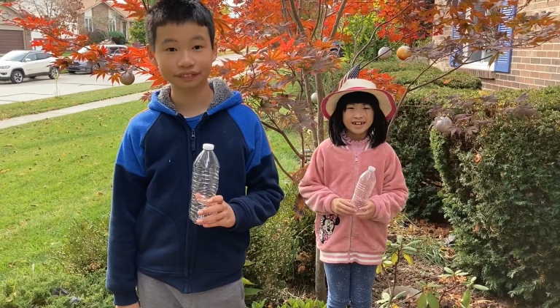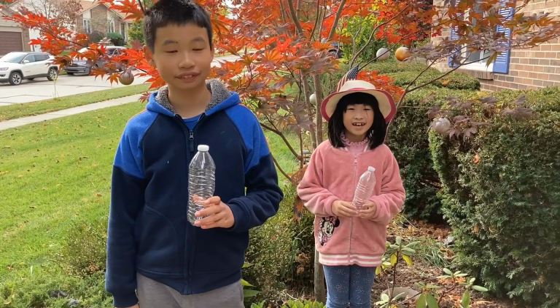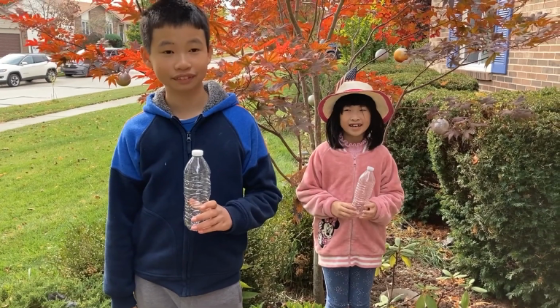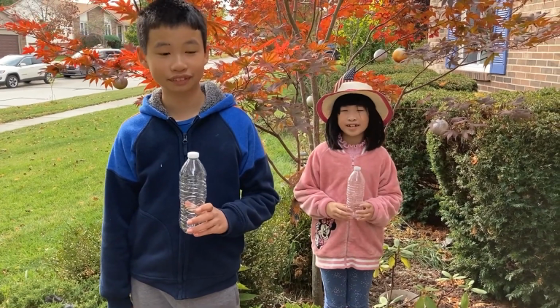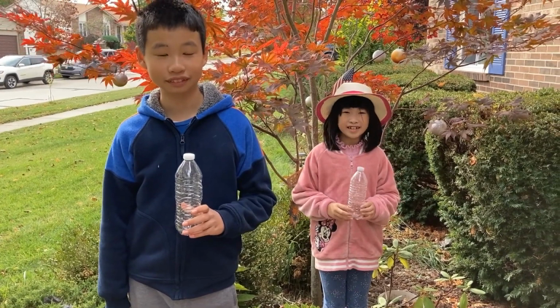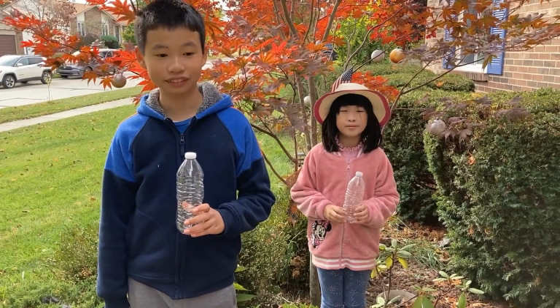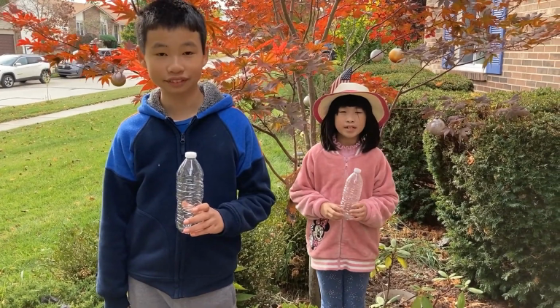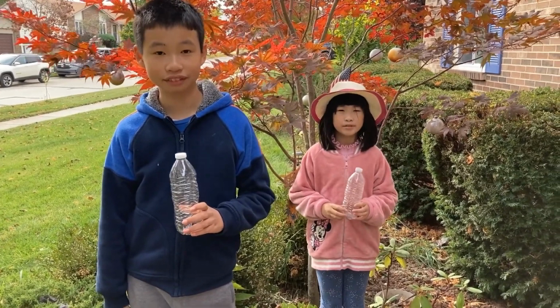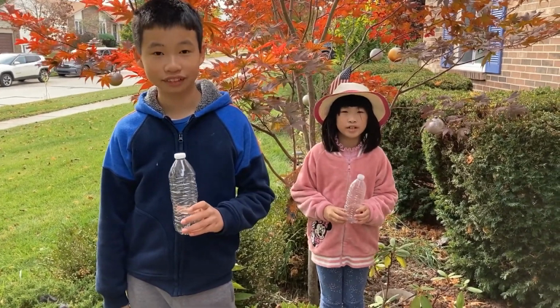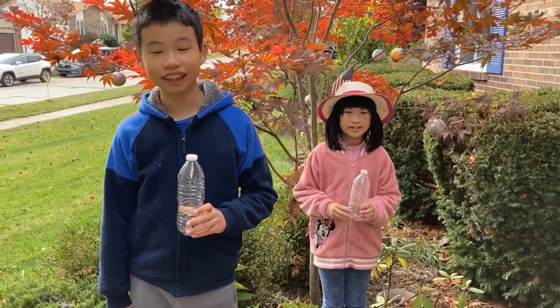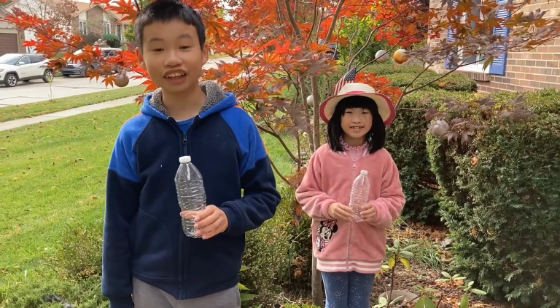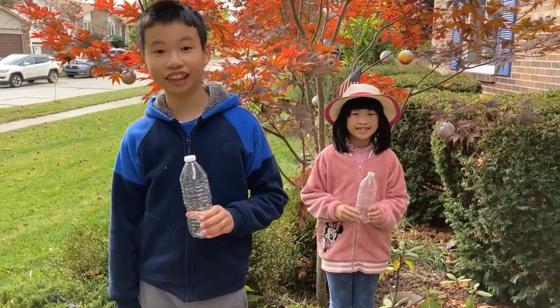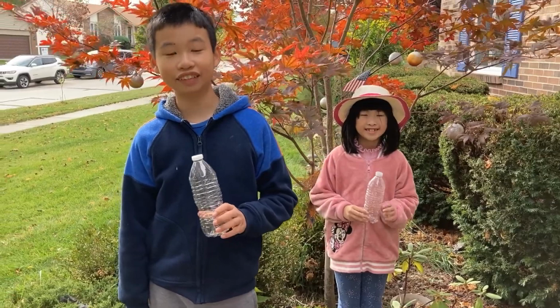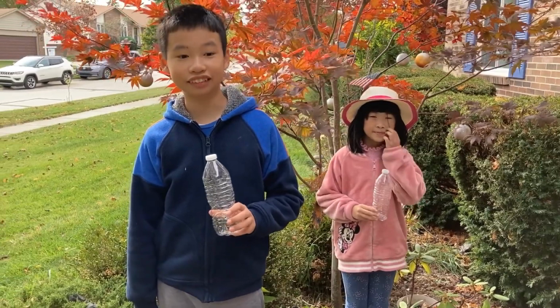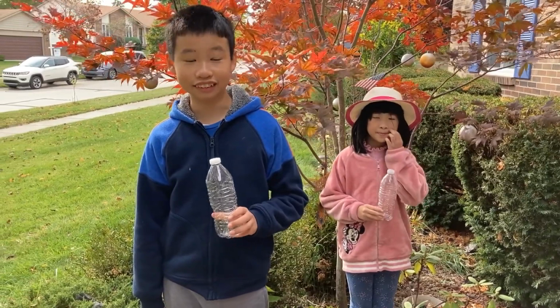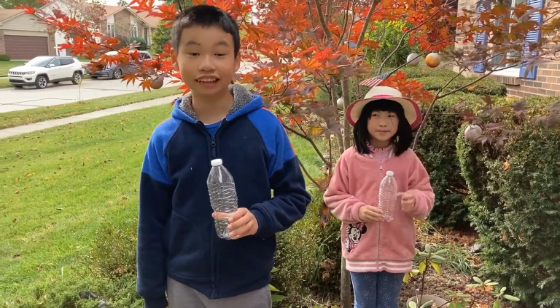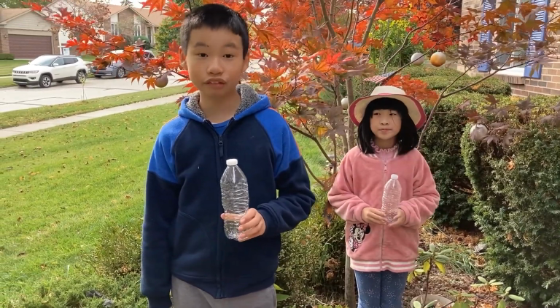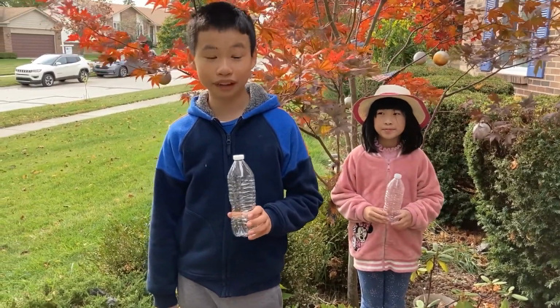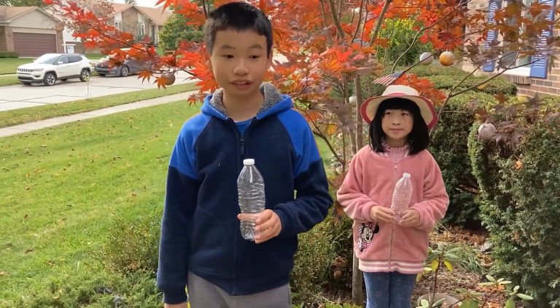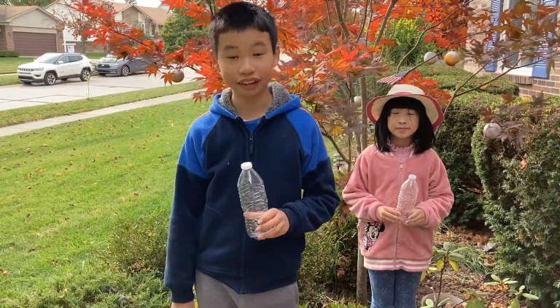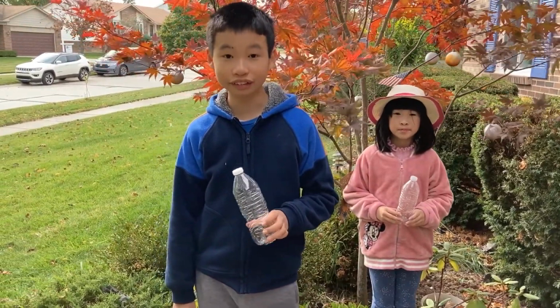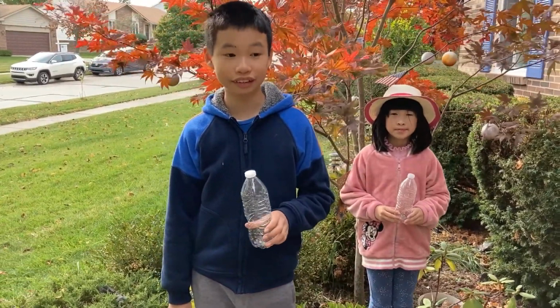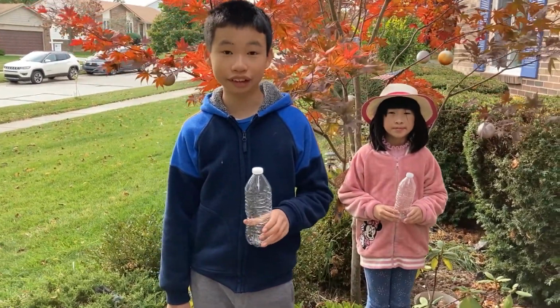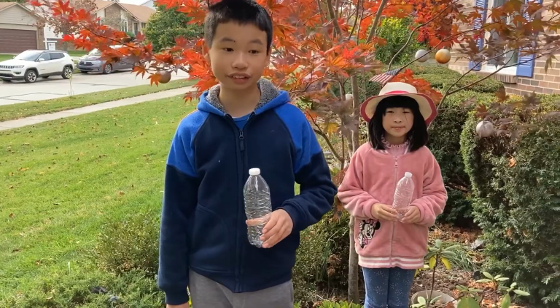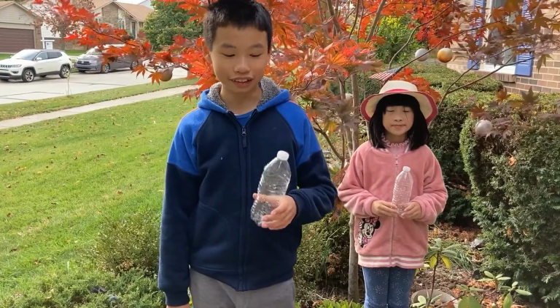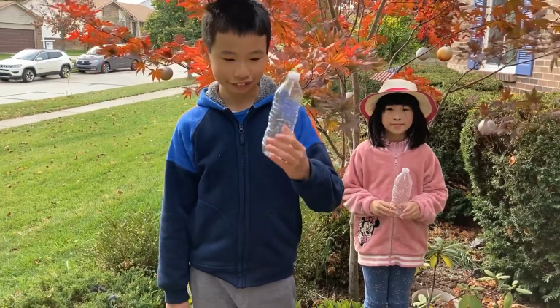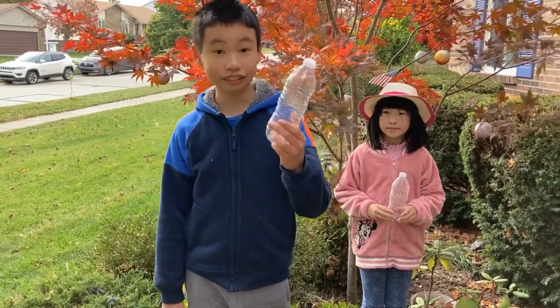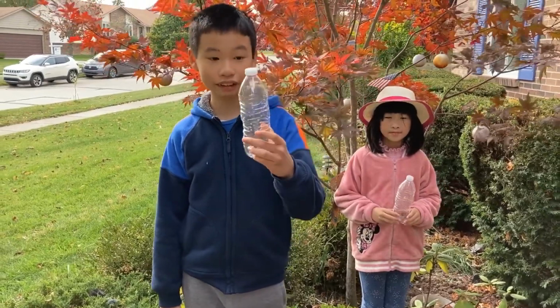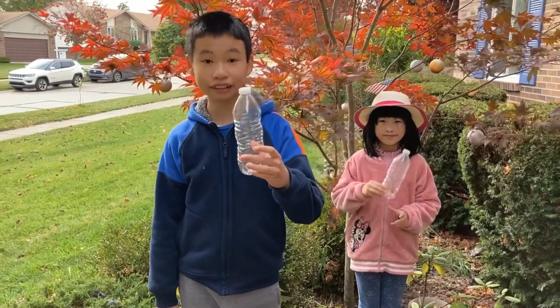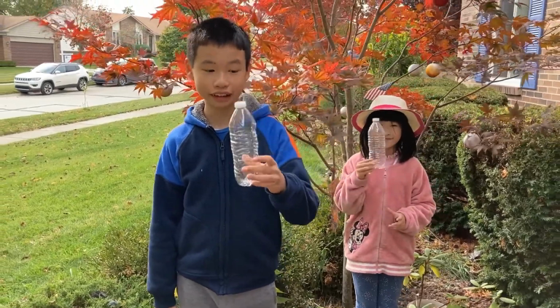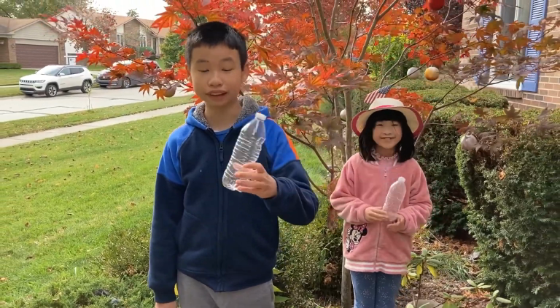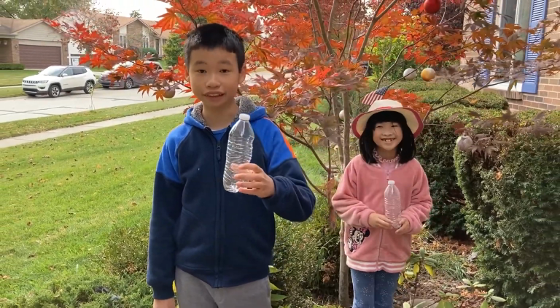Hi, I am Alexandra M and I'm in third grade, and I'm Henry M and I'm 12 years old. Today we will be introducing a new way to reuse recycled water bottles to help the environment.